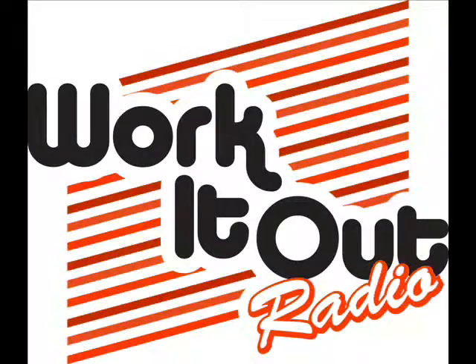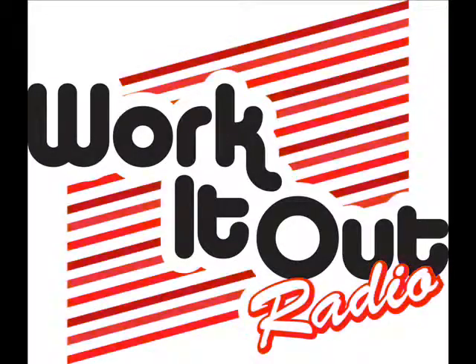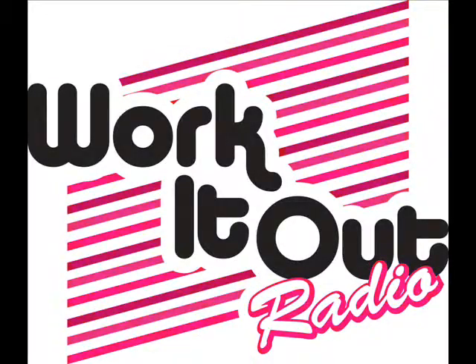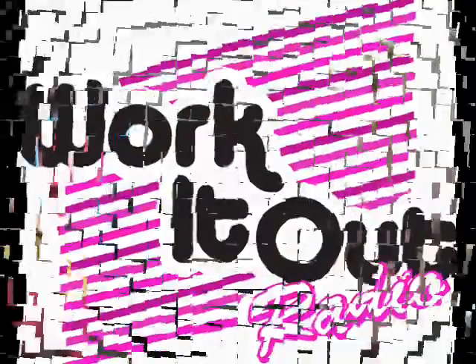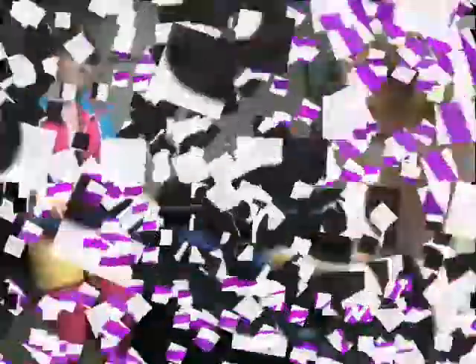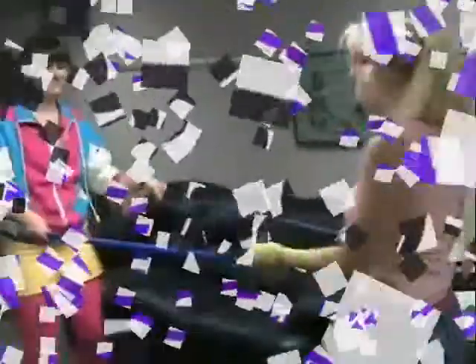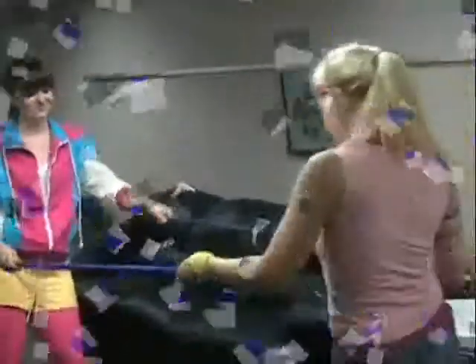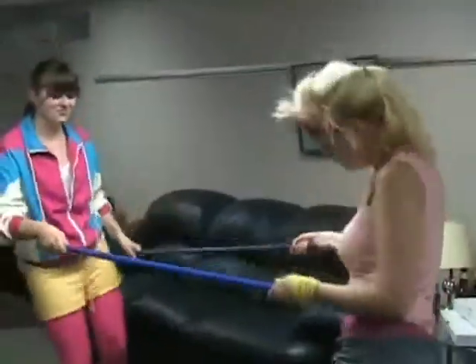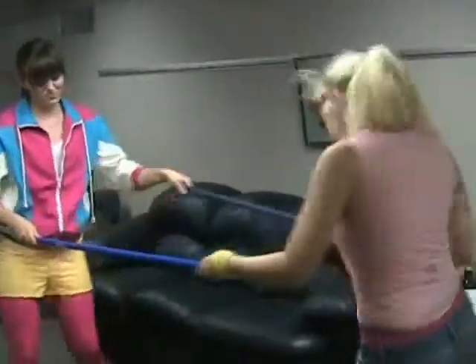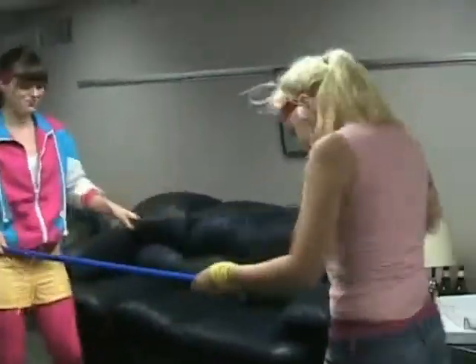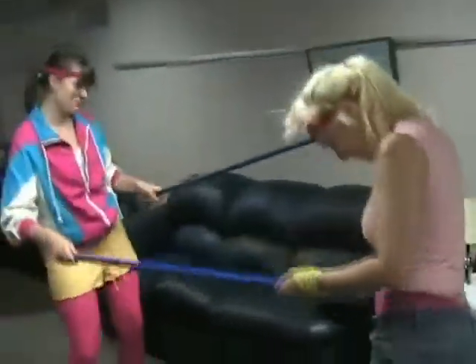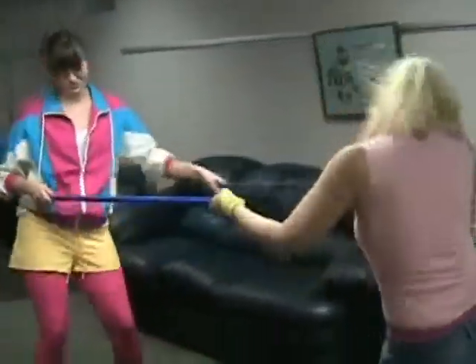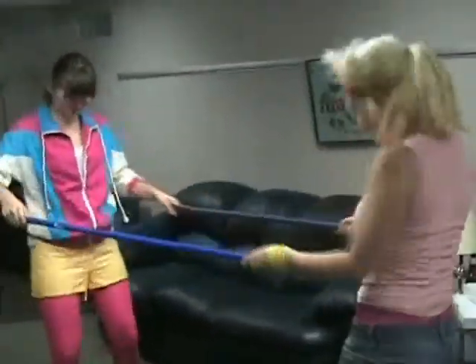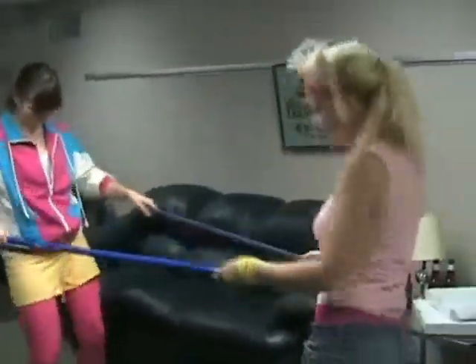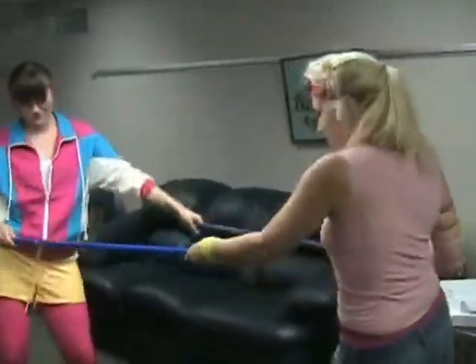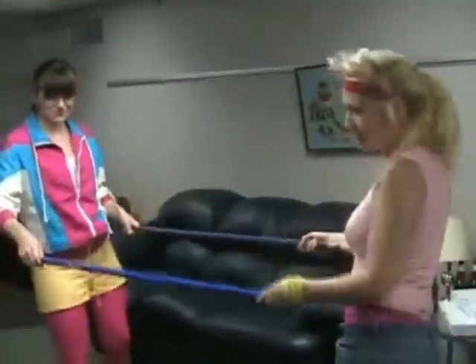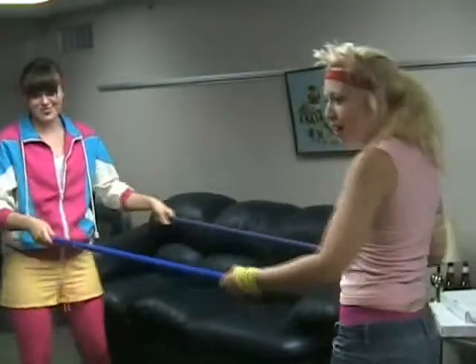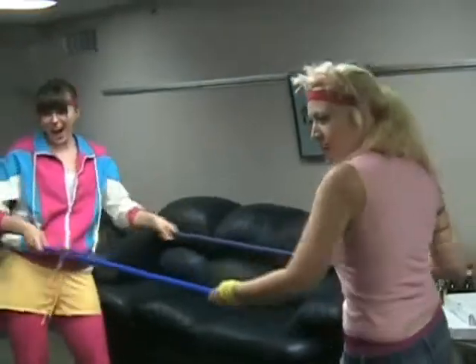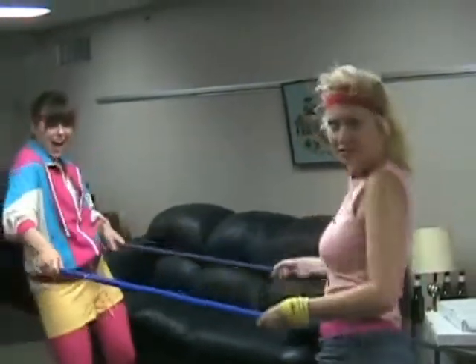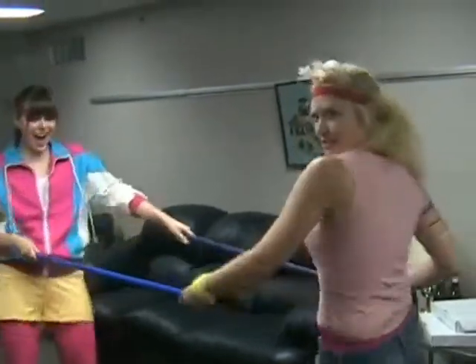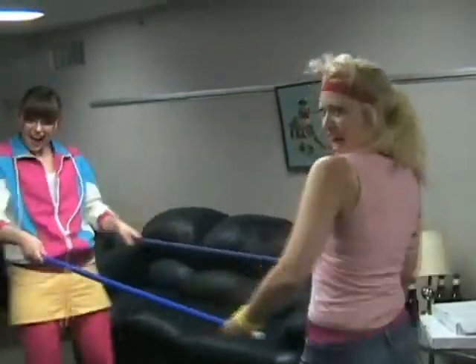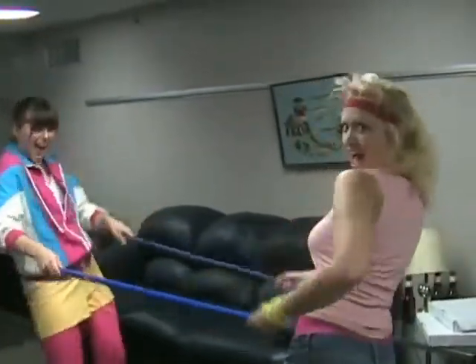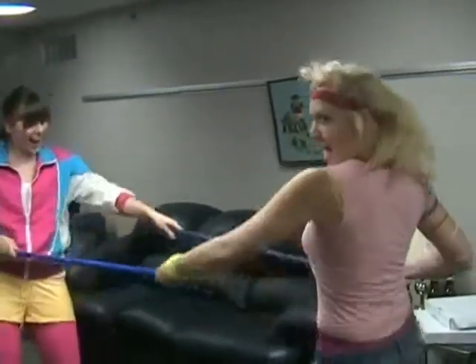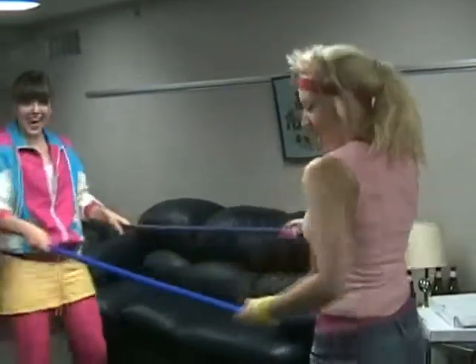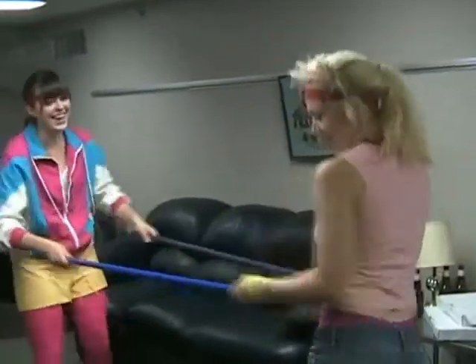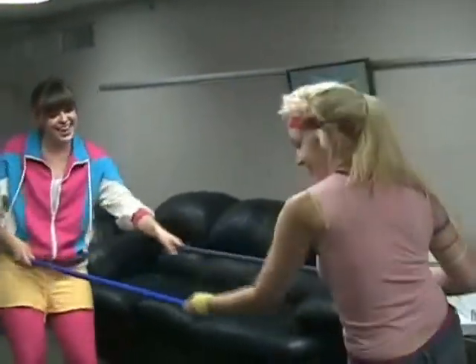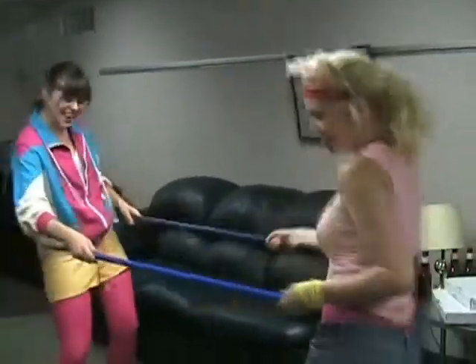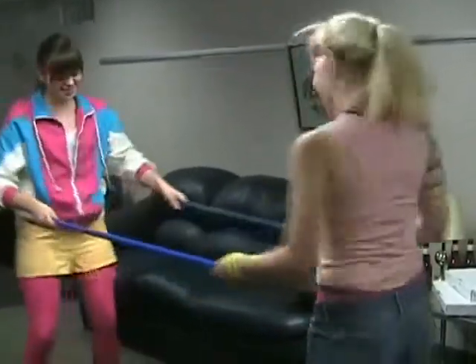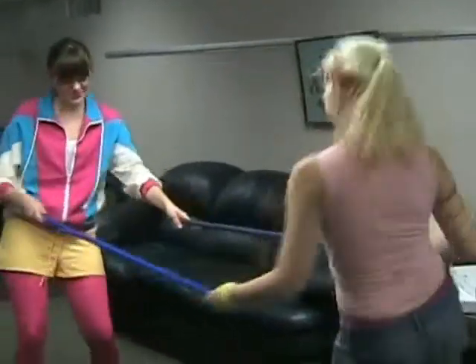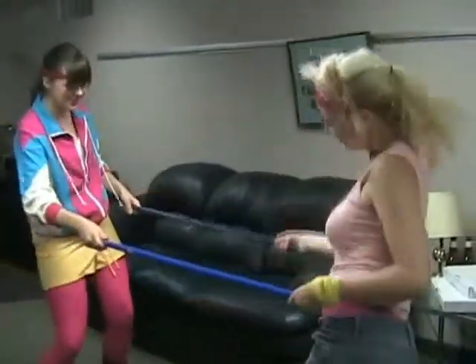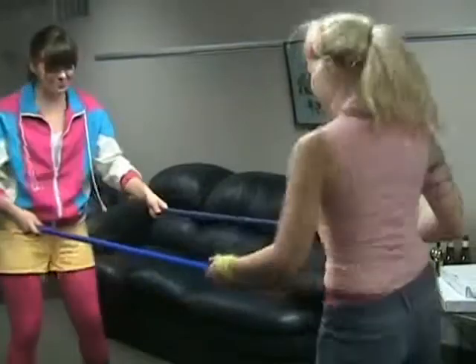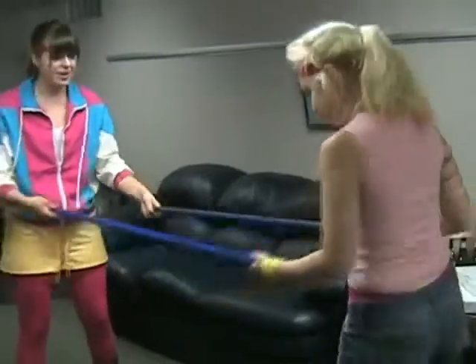To help us demonstrate today's exercise, as always, we have our Work It Out Warrior. Alright Warriors, are you ready? Alright, safety first — check those broomsticks for slivers.